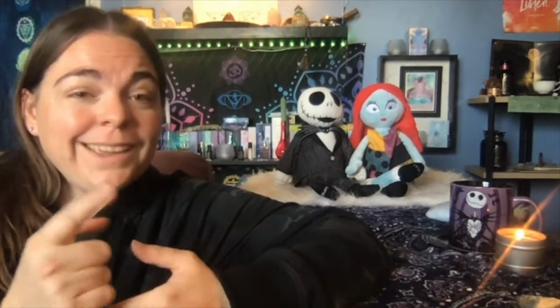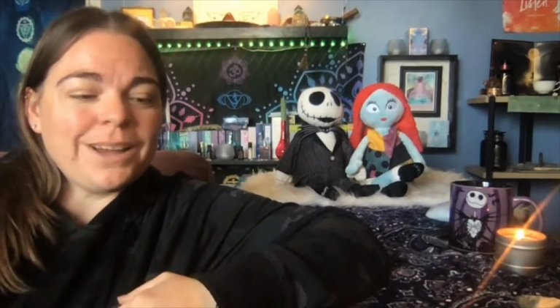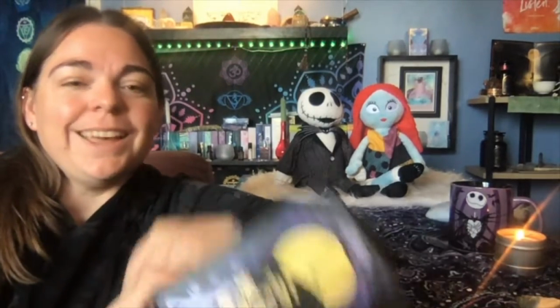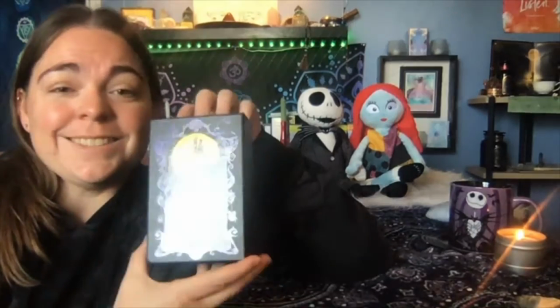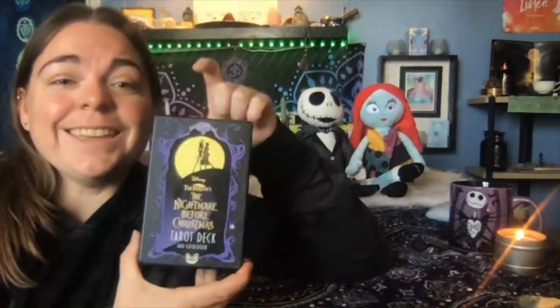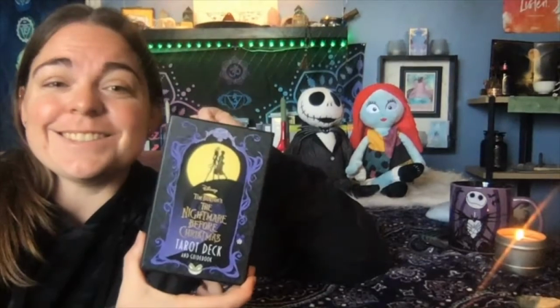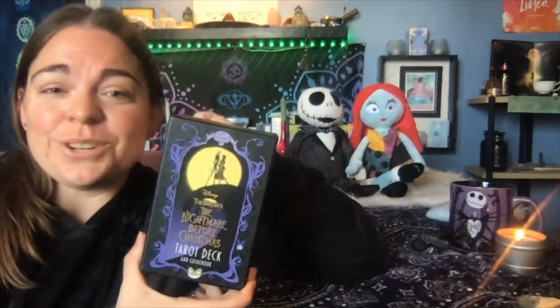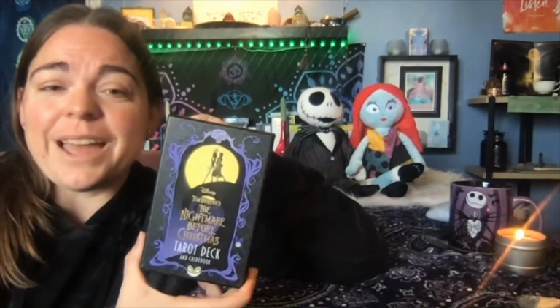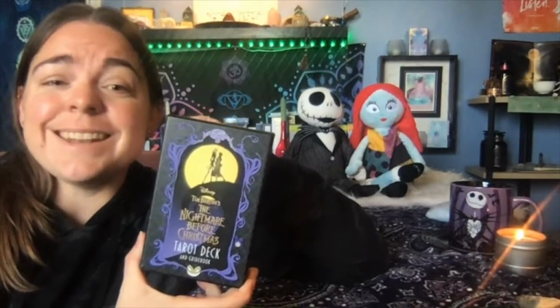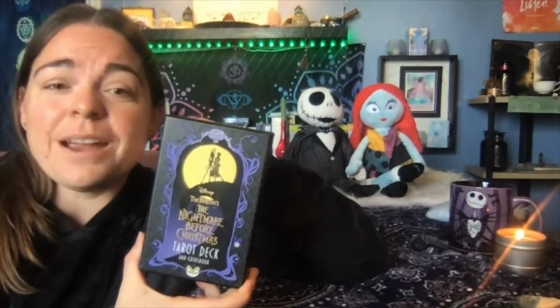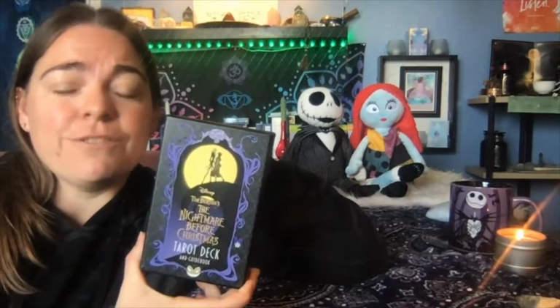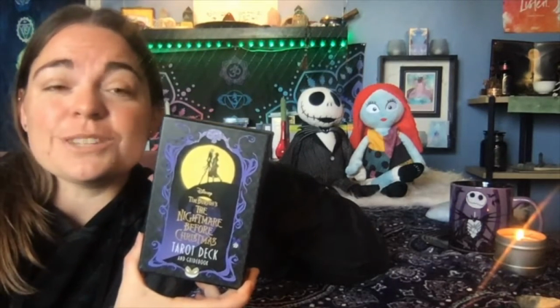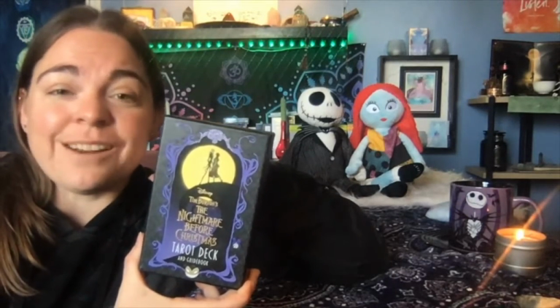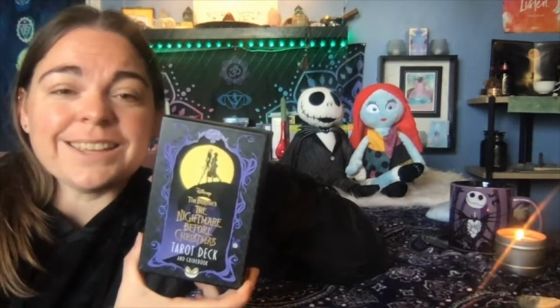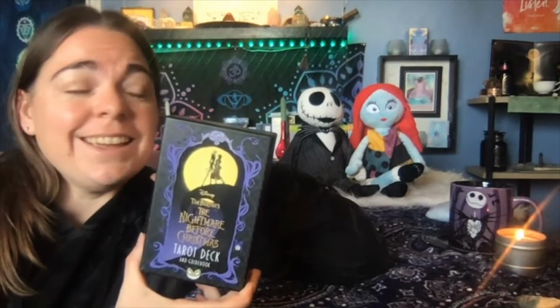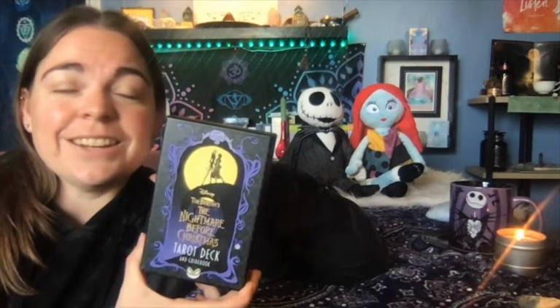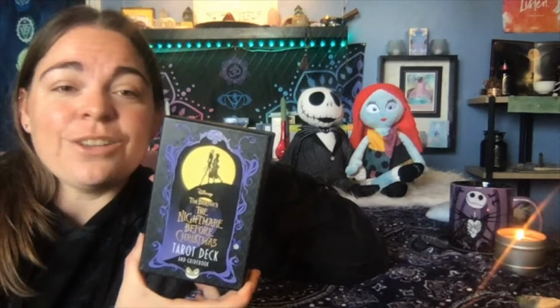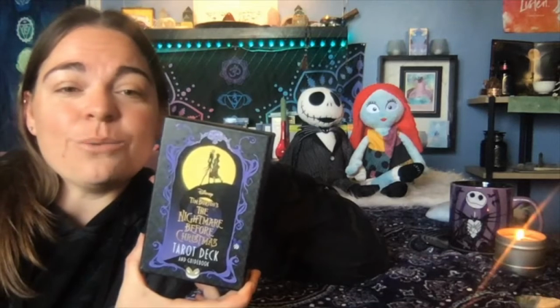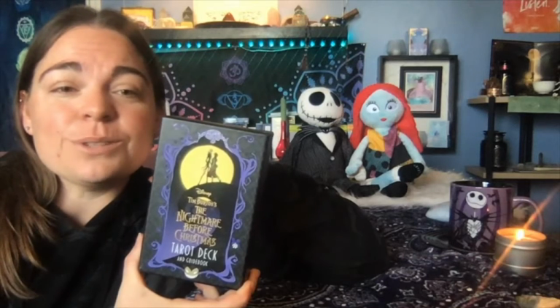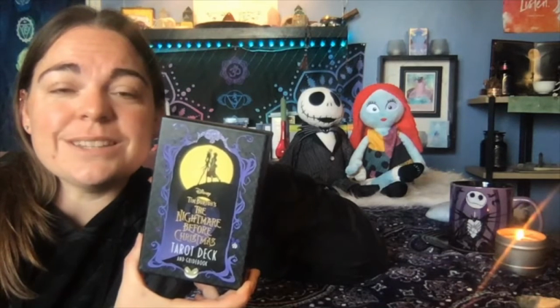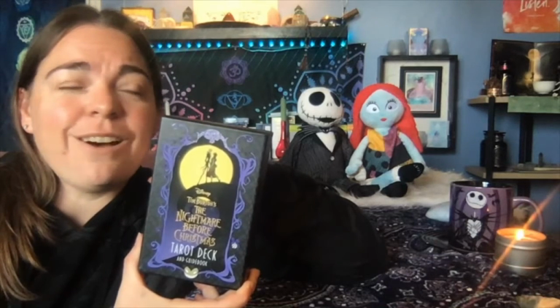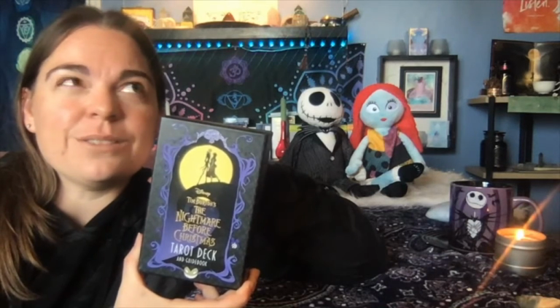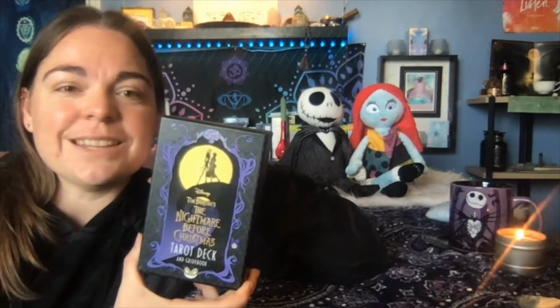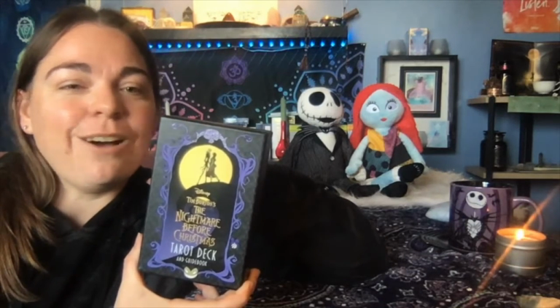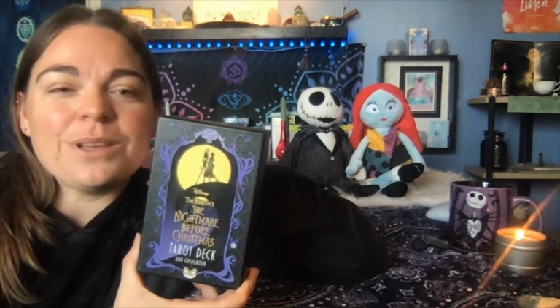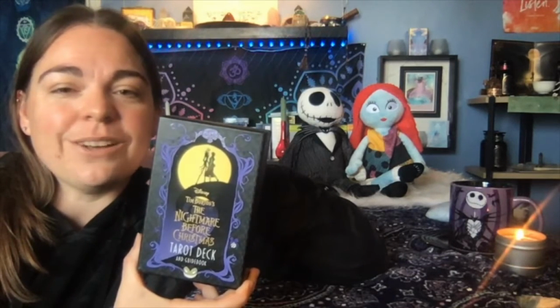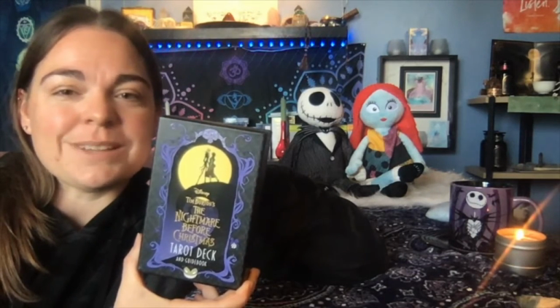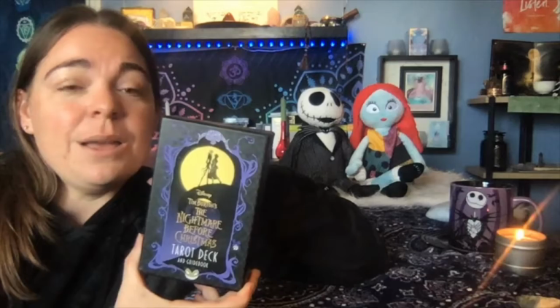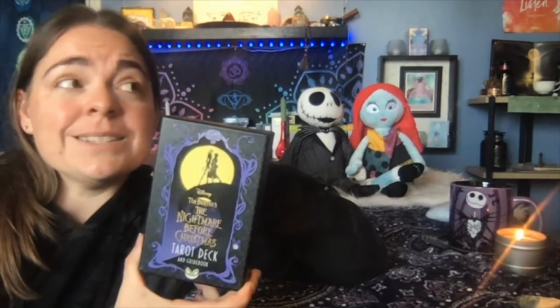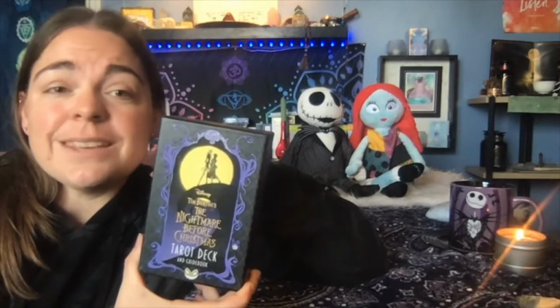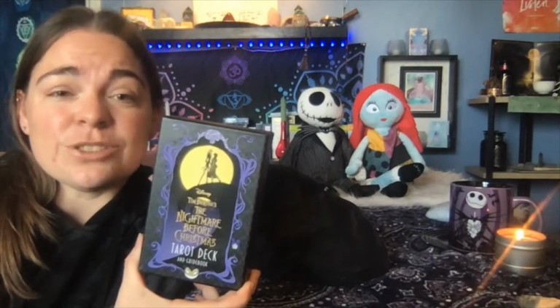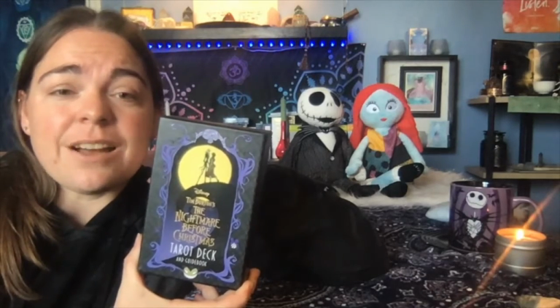Guess what? This deck is the solution for that. The Nightmare Before Christmas Tarot Deck. It's going to carry you all the way through the spooky season, all the way through Thanksgiving, and all the way through till Christmas because it's just that awesome.